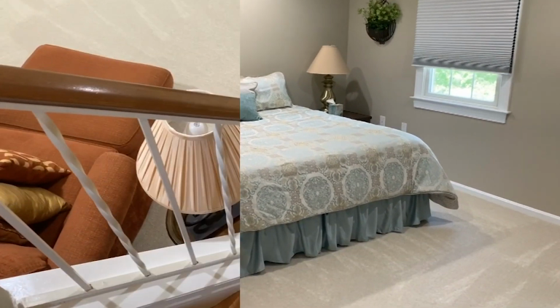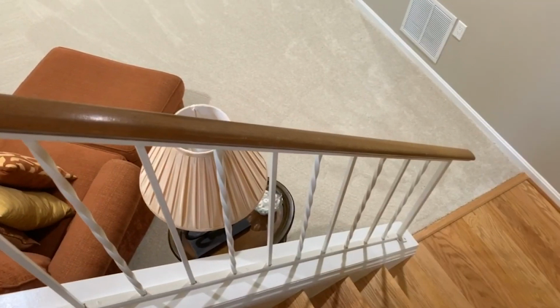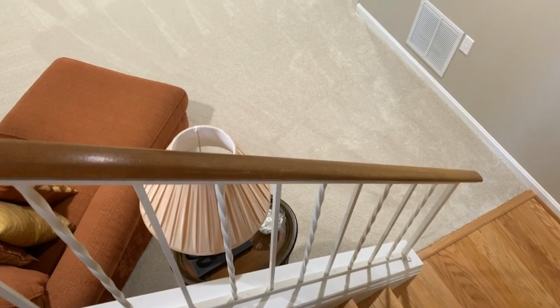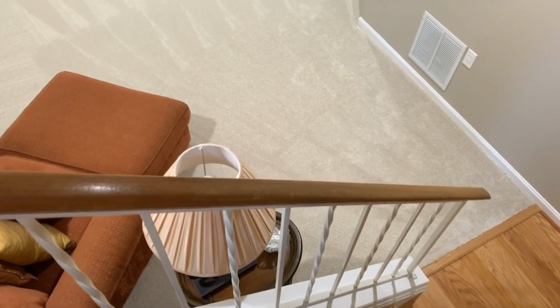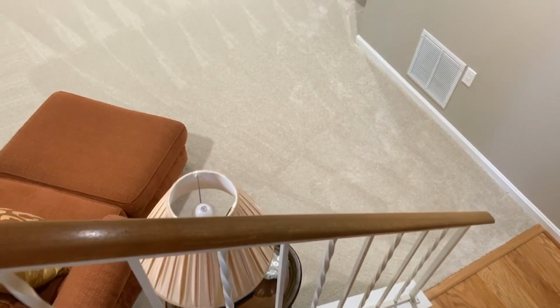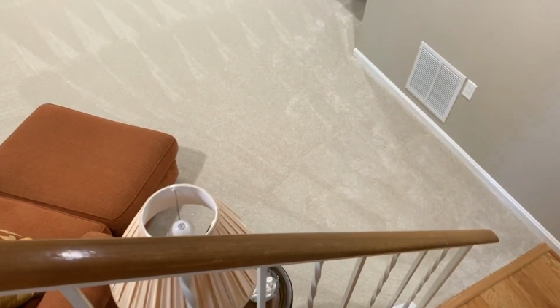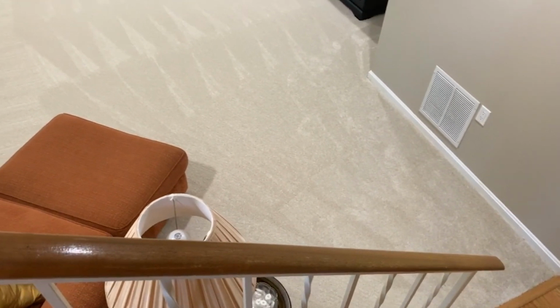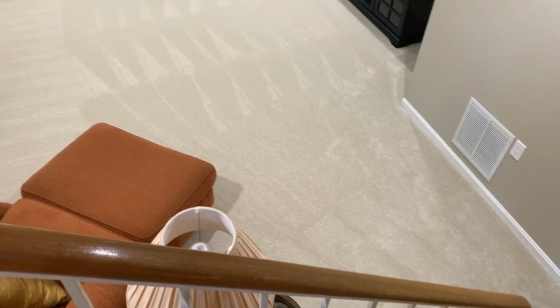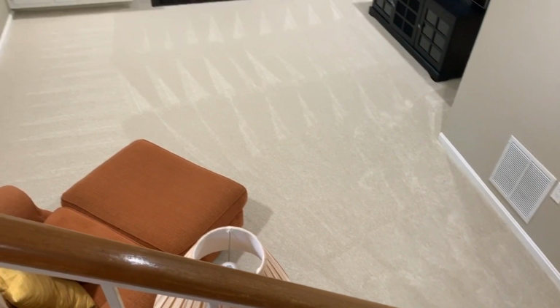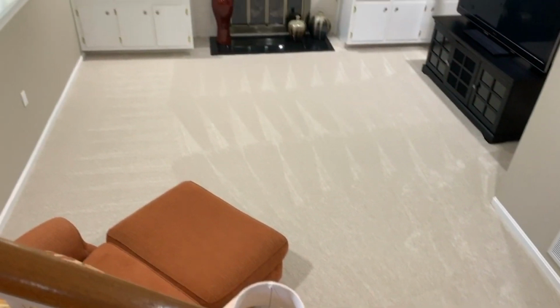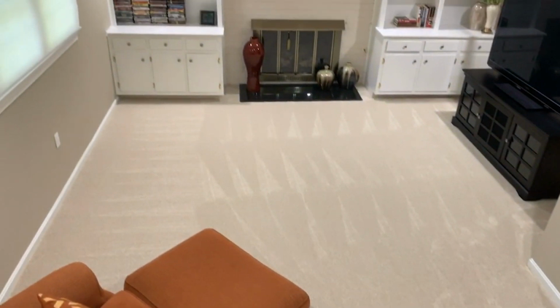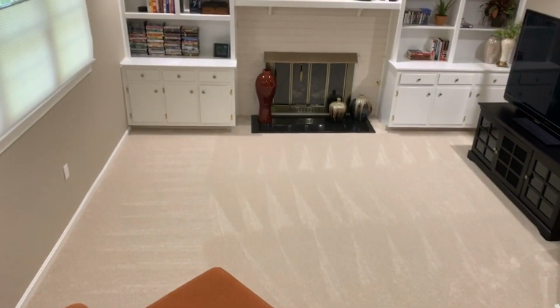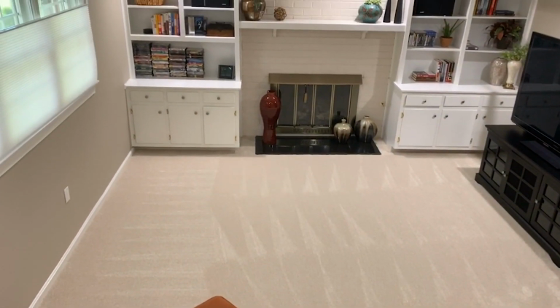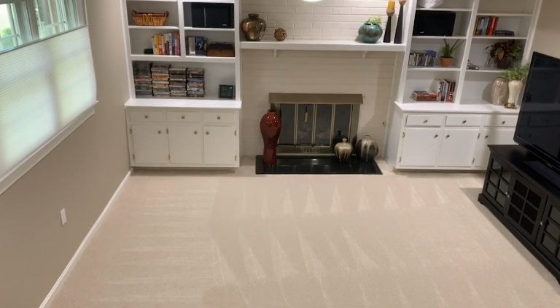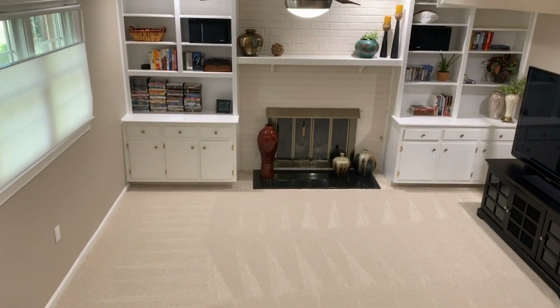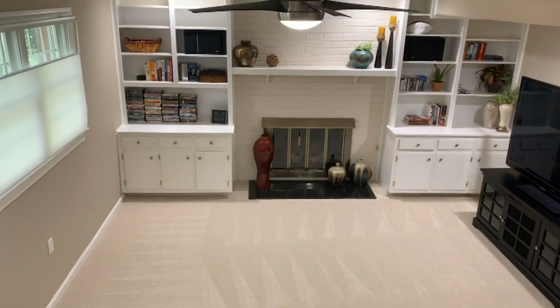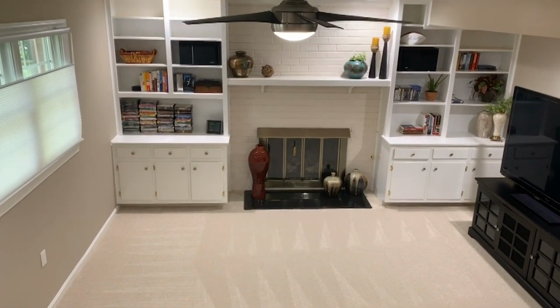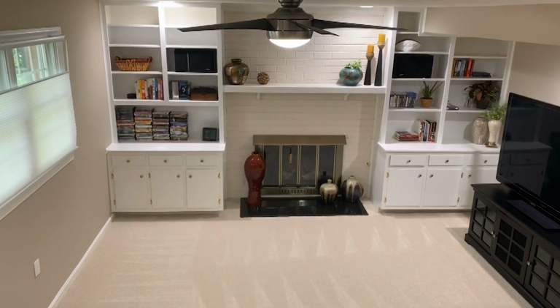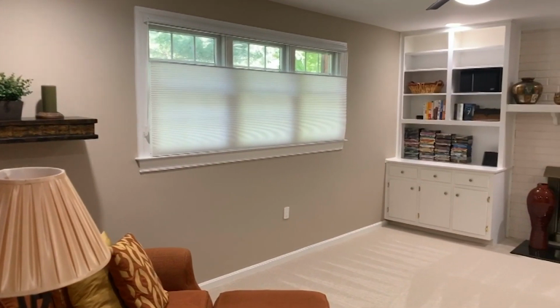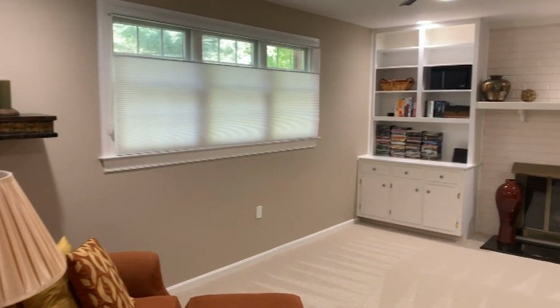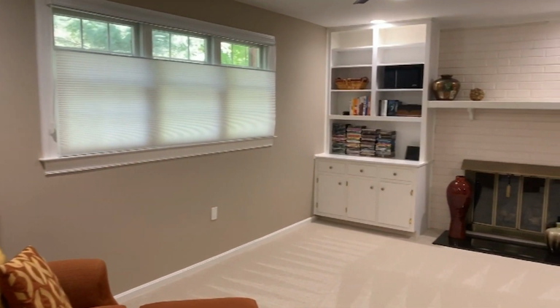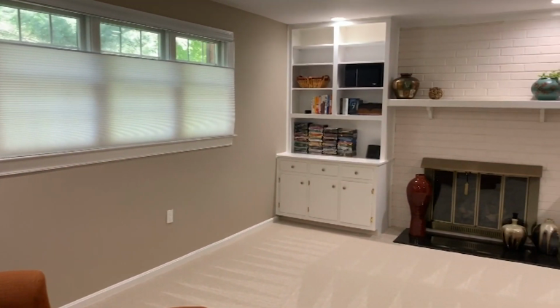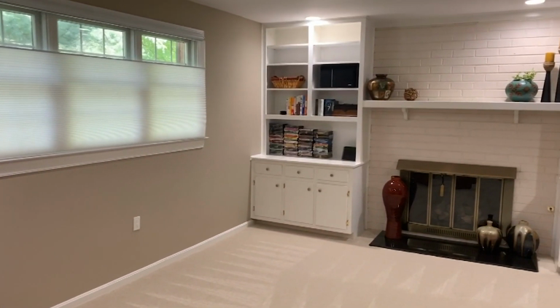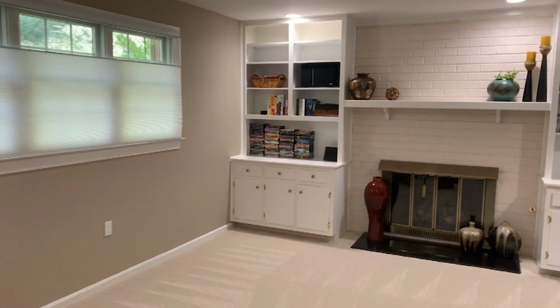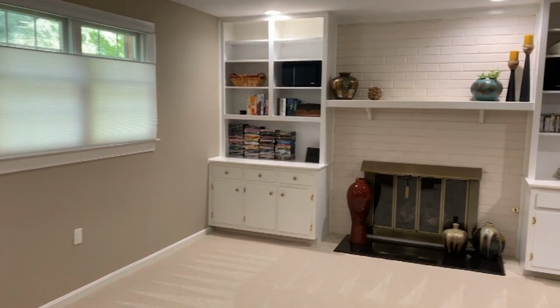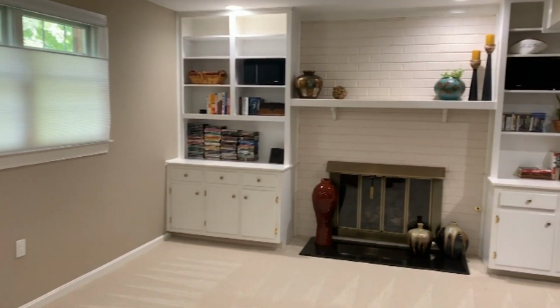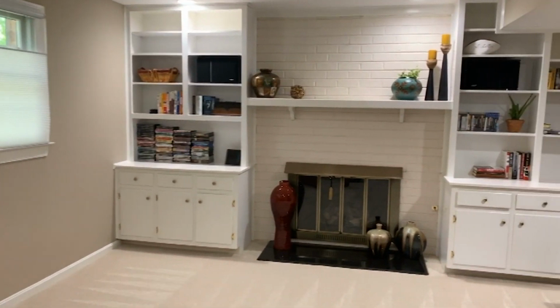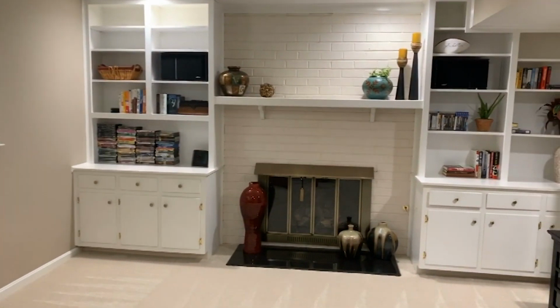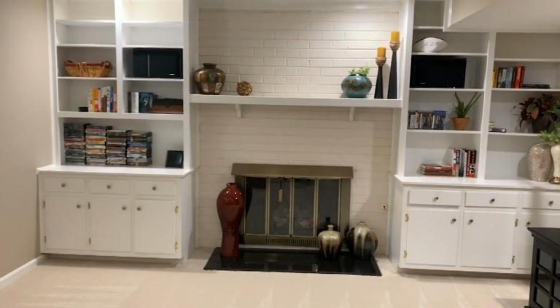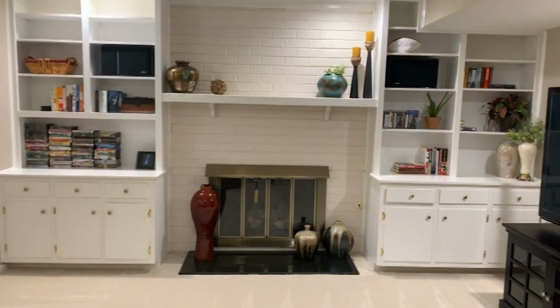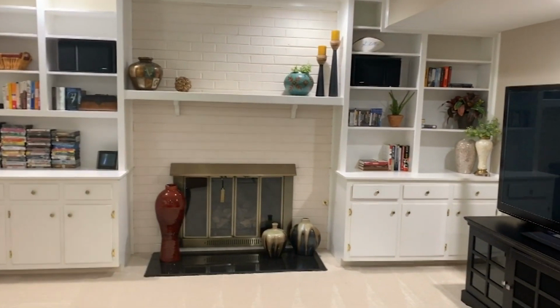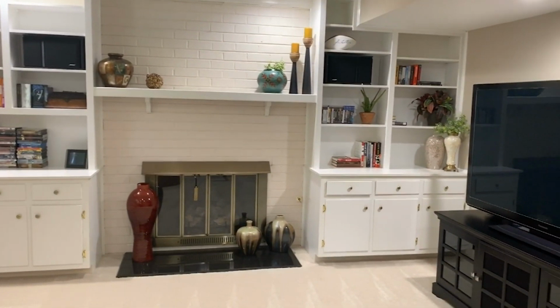The beautiful thing about a split foyer — only short little staircases to go down to enjoy a lovely room like this, where you can hang out for game night, movie night, put your built-in bookcase with books galore, or cozy up by the fireplace.